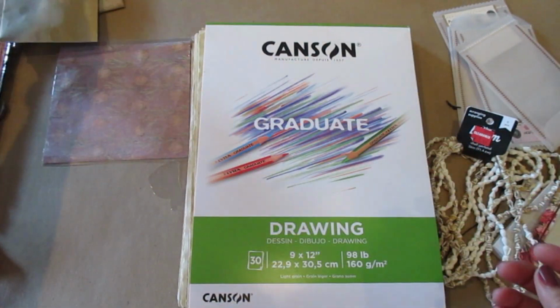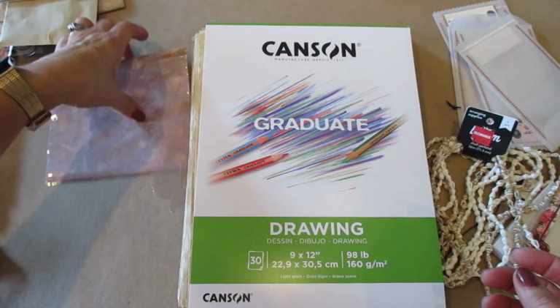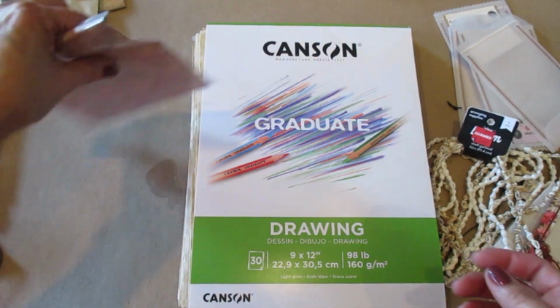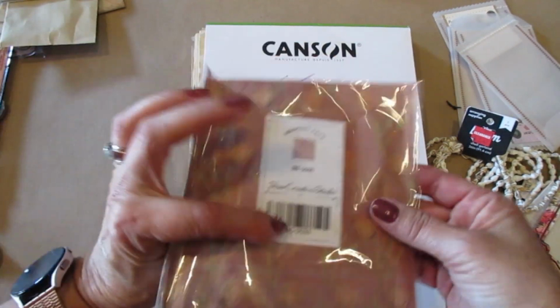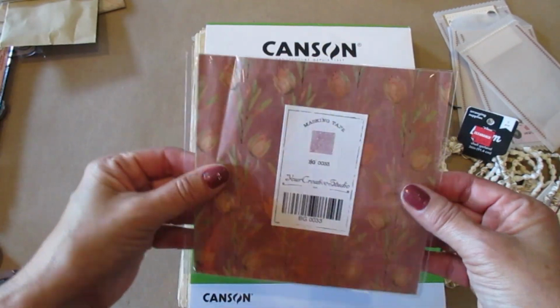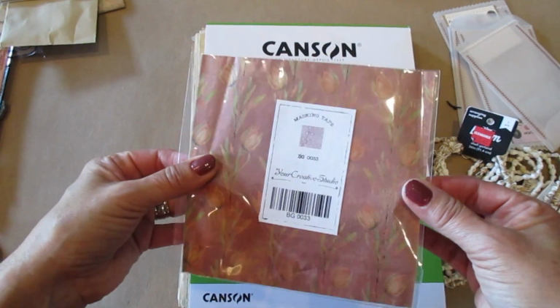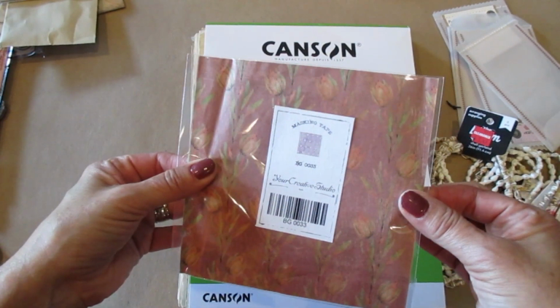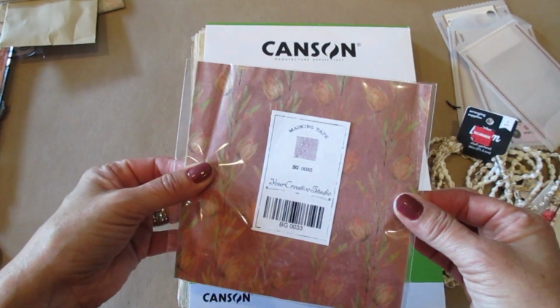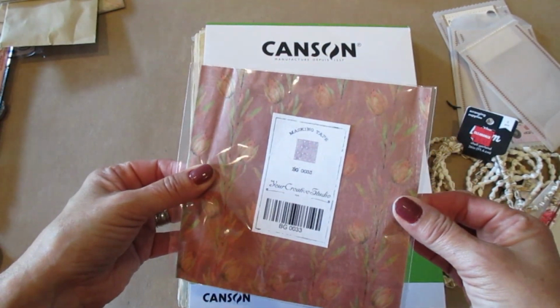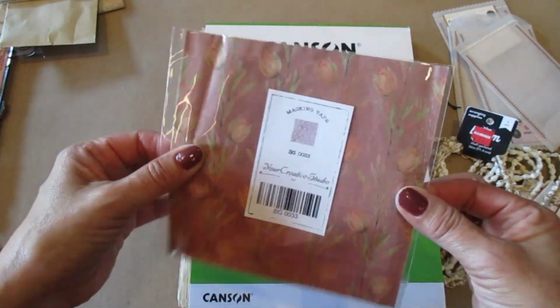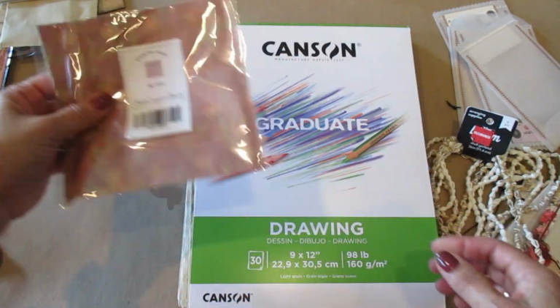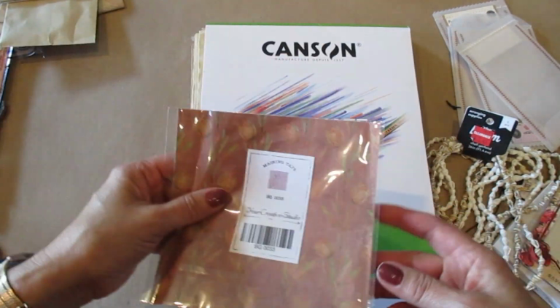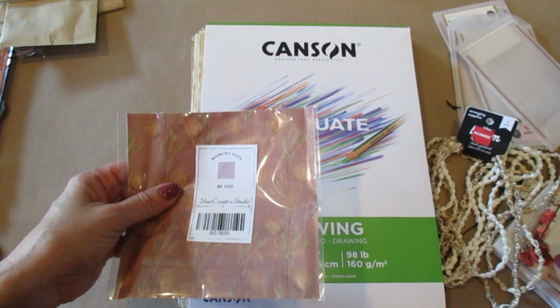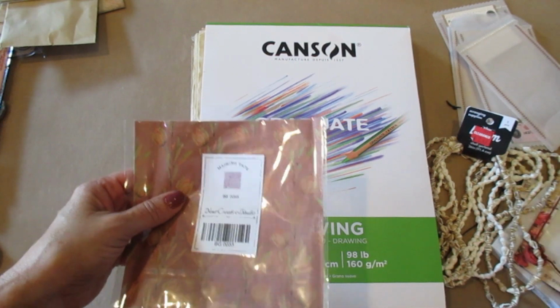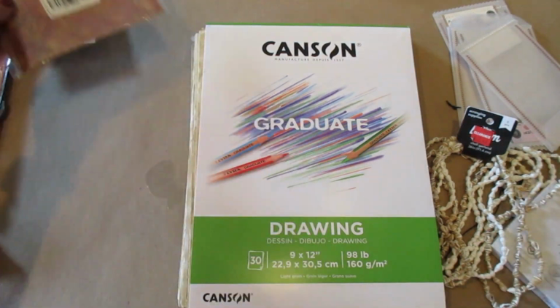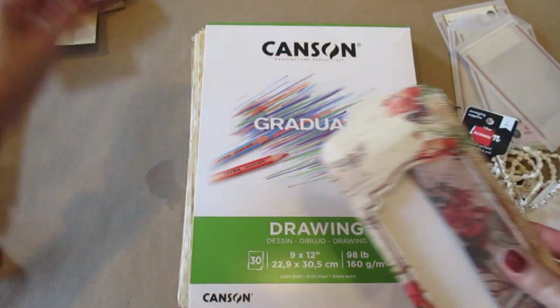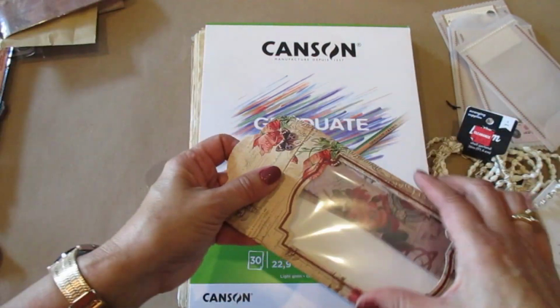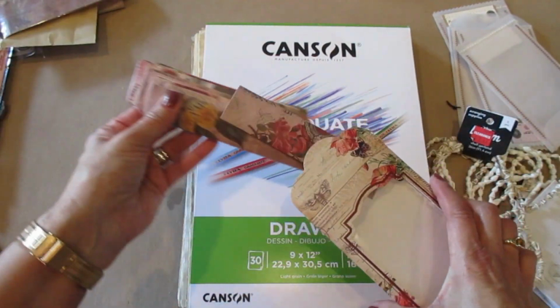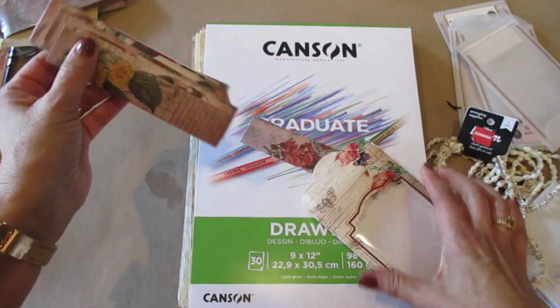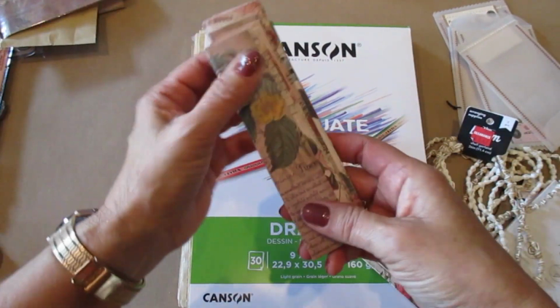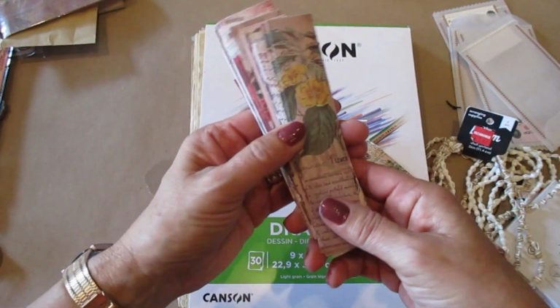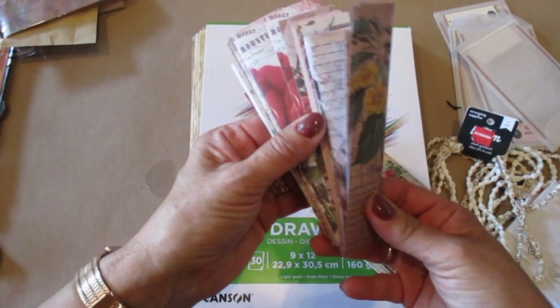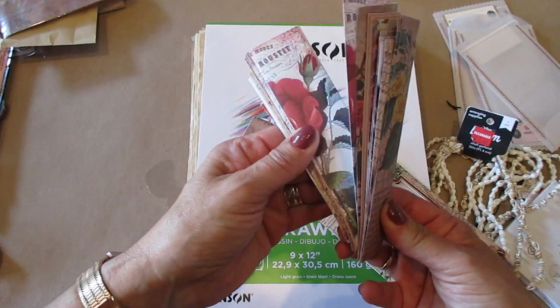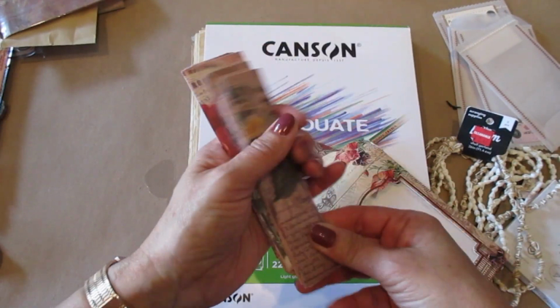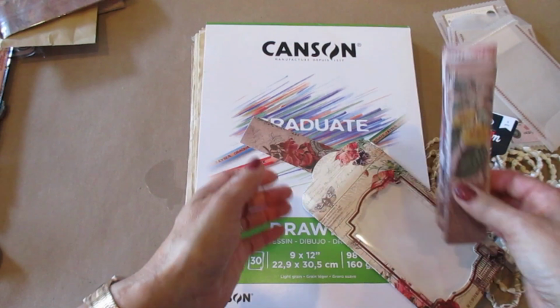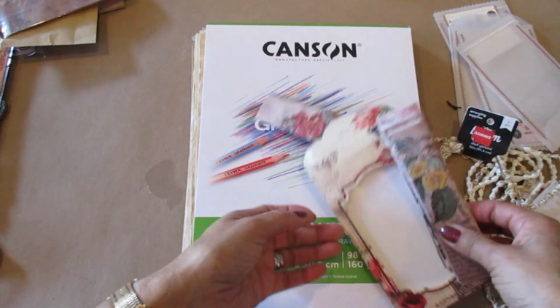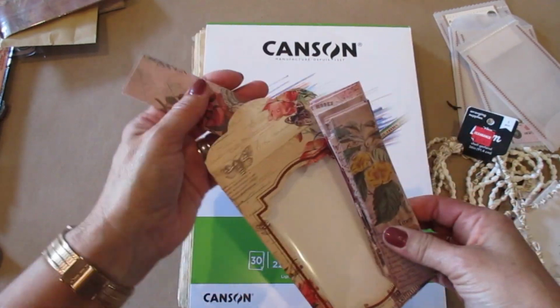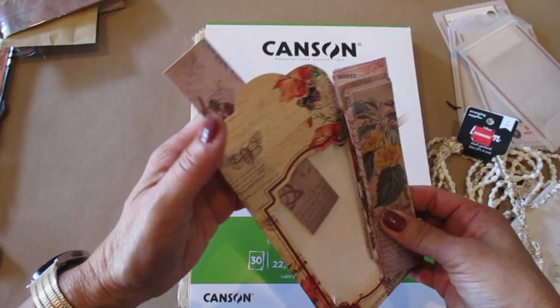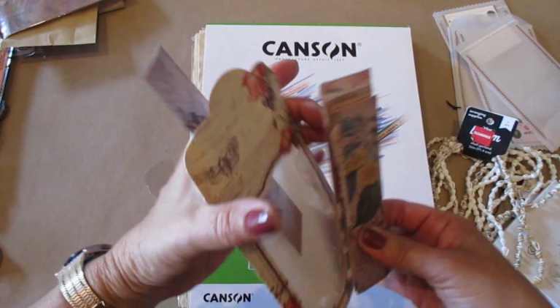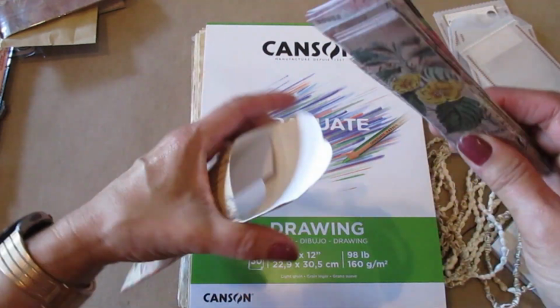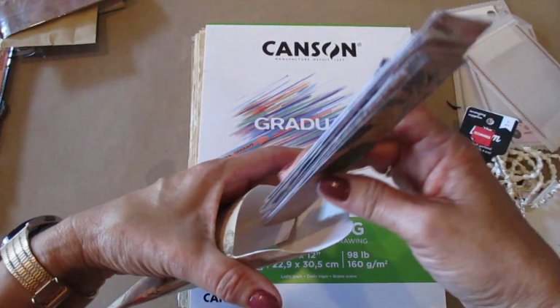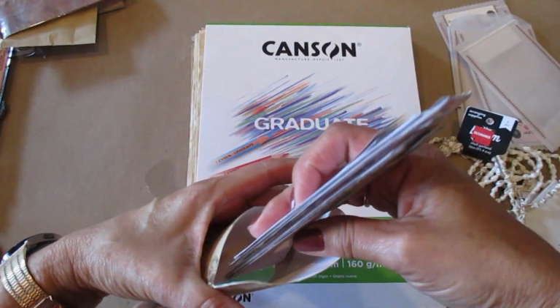And then here is a napkin — I like using napkins as well. Oh, here's one more thing. They're just beautiful. So I'm going to be using a lot of these in the journal as well, so I'm excited to get started.